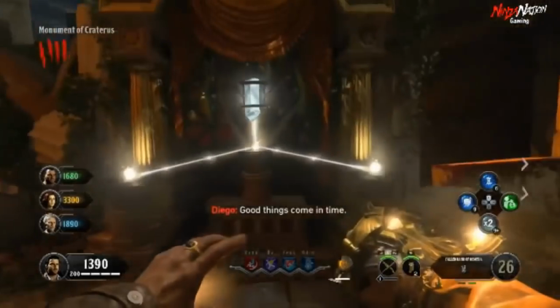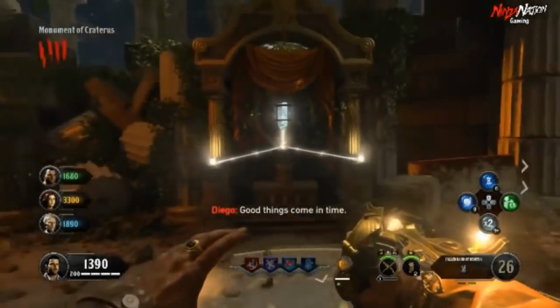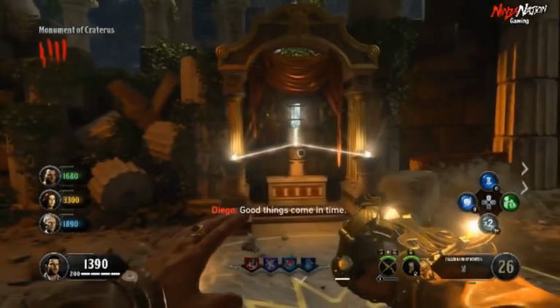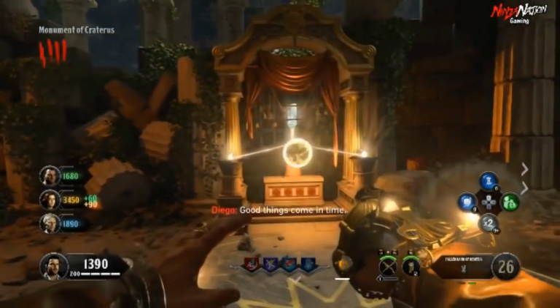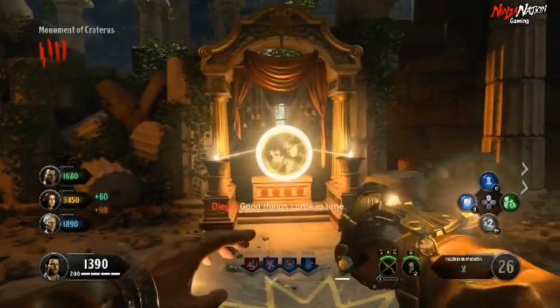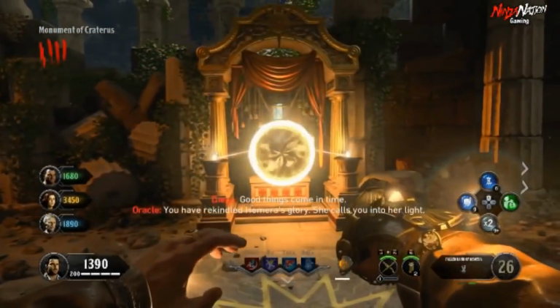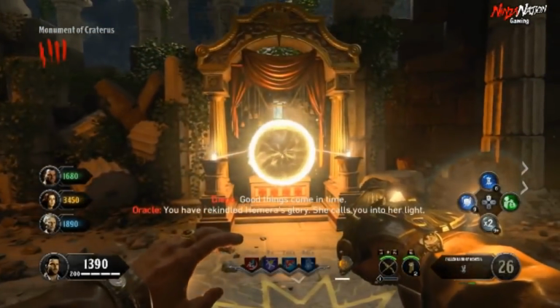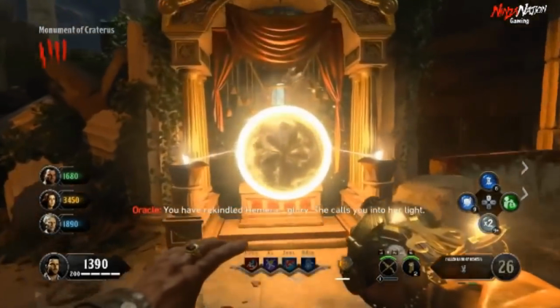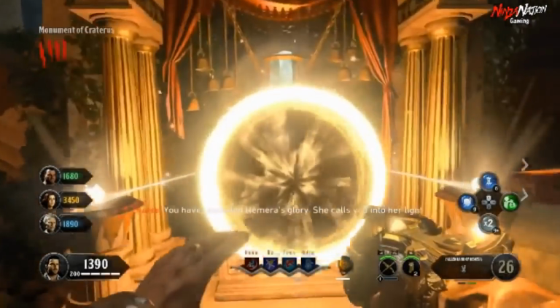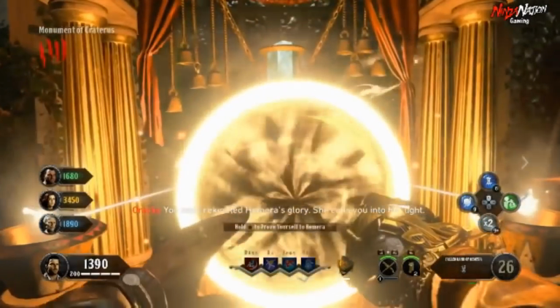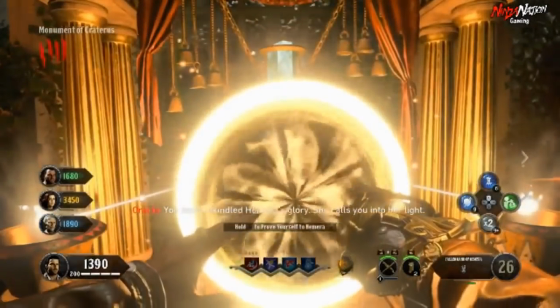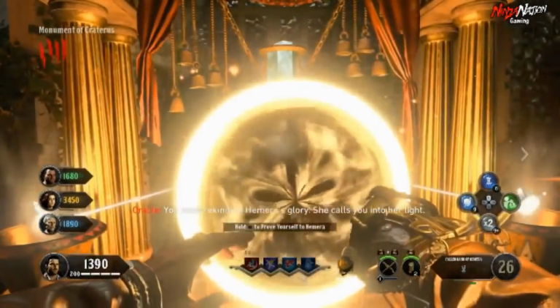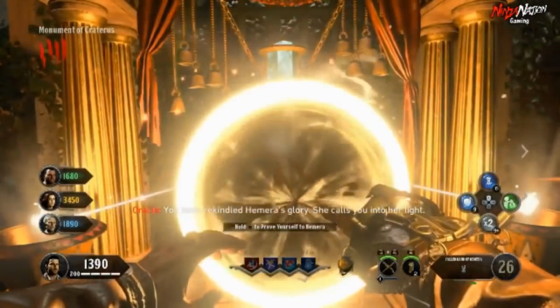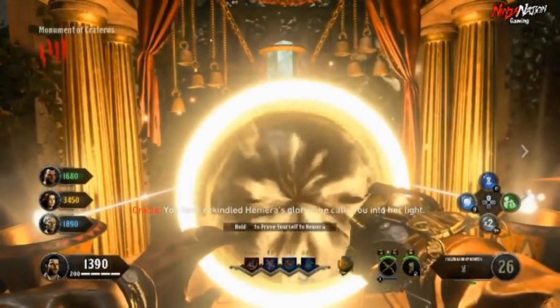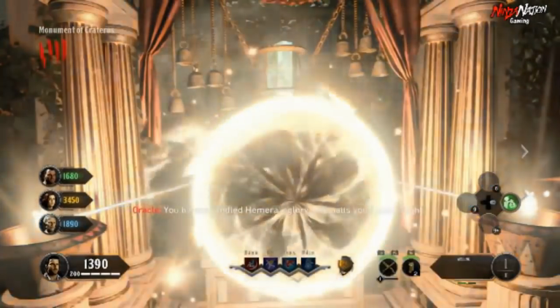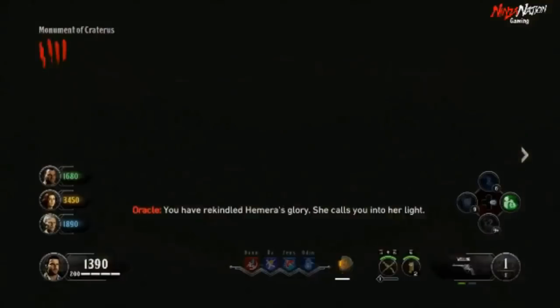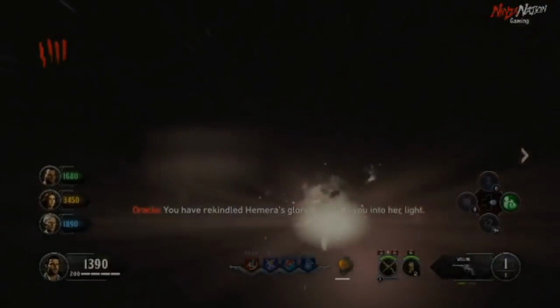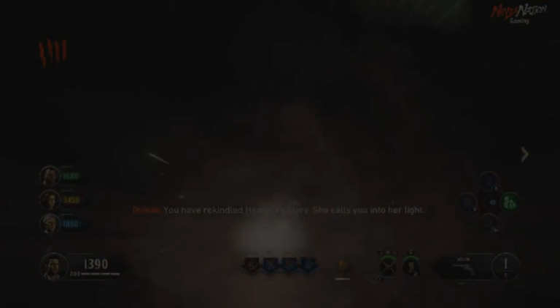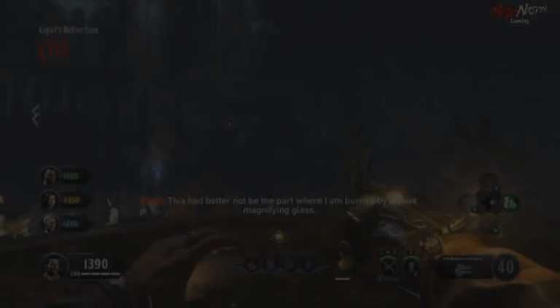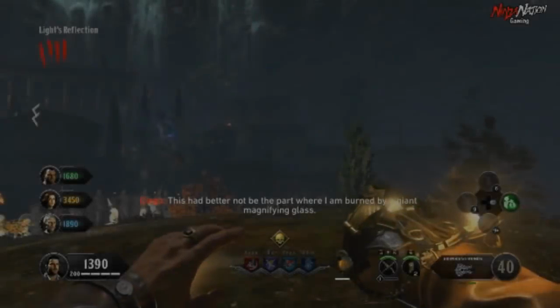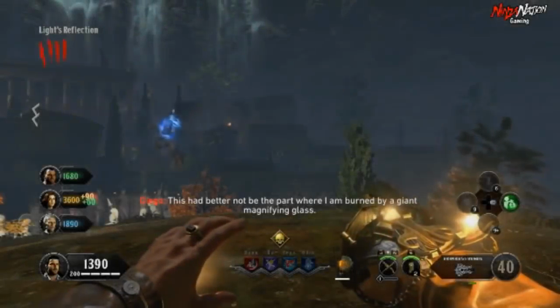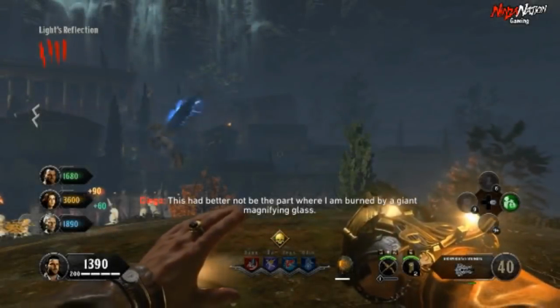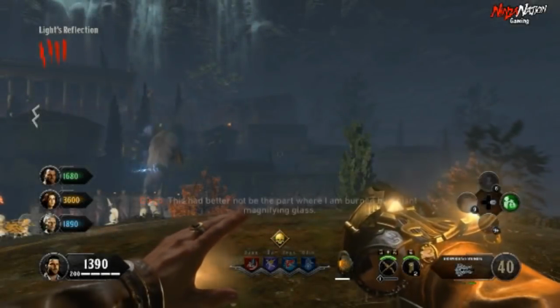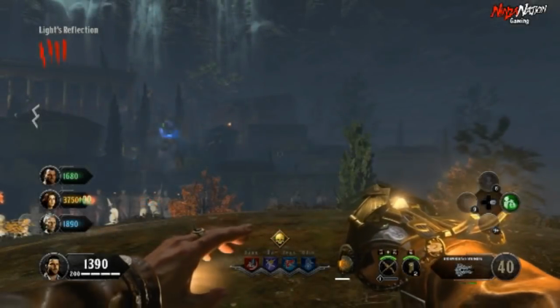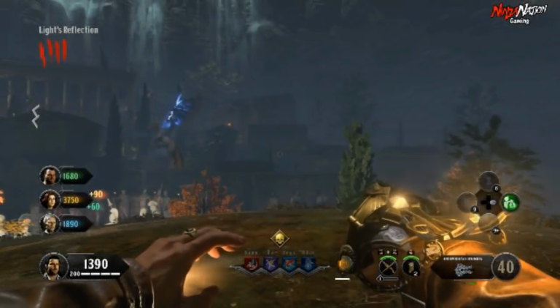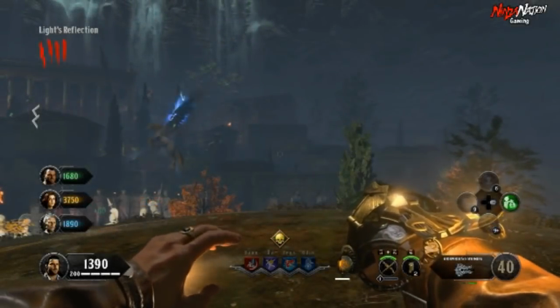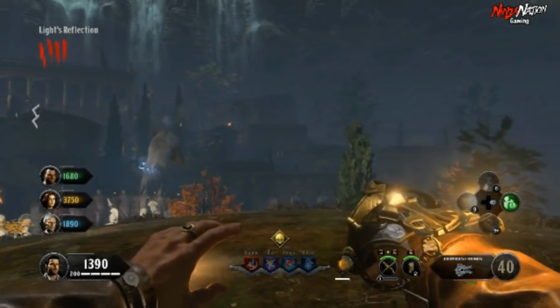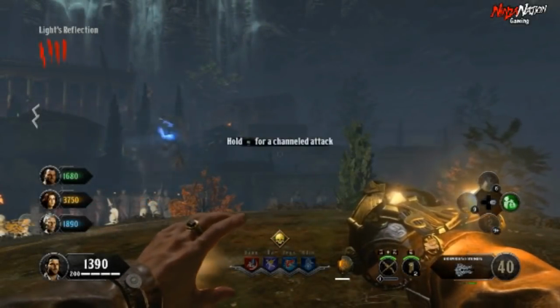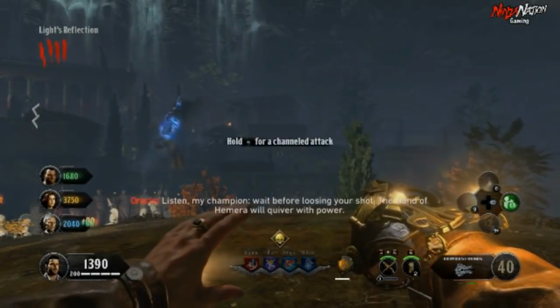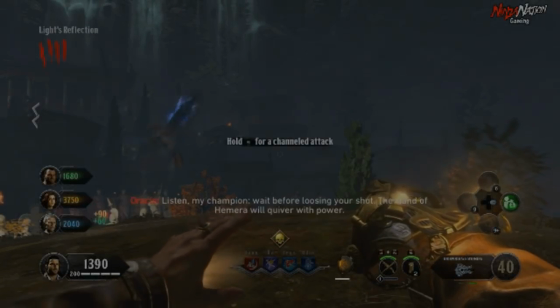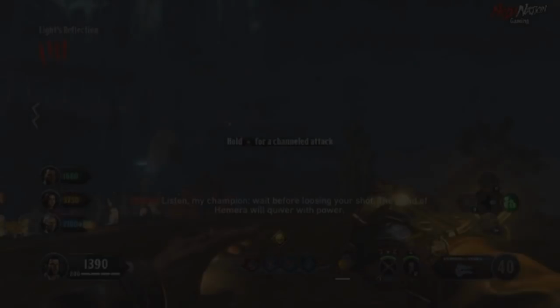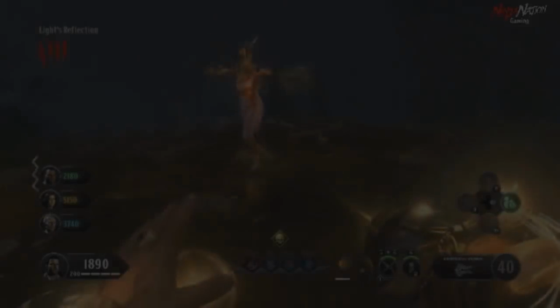Once you've placed the third orb of light down, a portal will open up and you can enter it. It will take you outside of the map to use the redeemed hand of Hemra and get used to its special abilities.